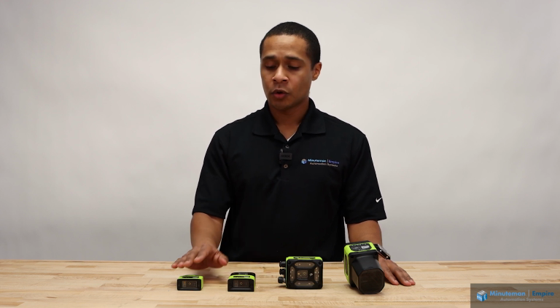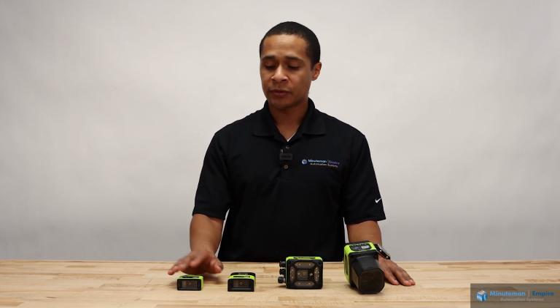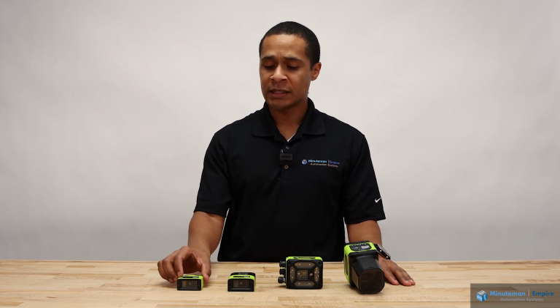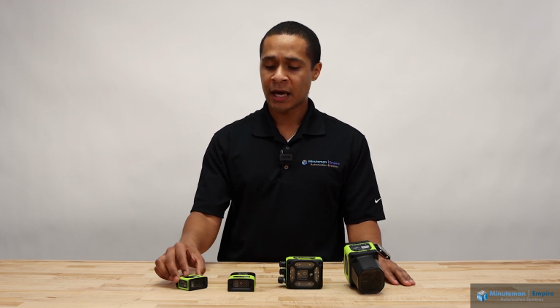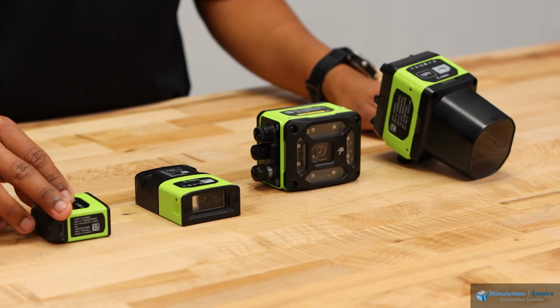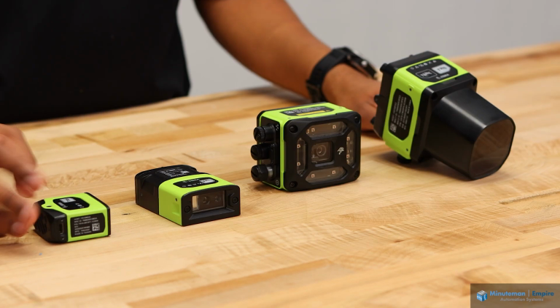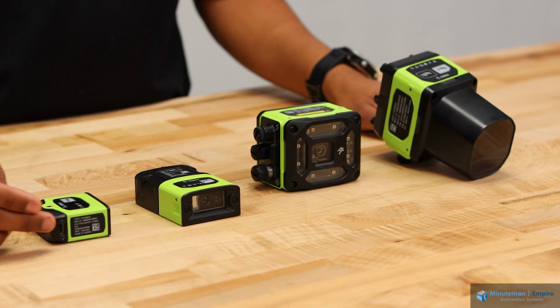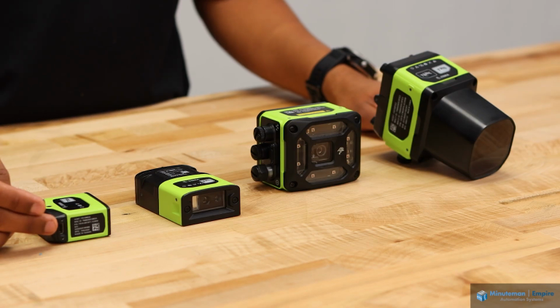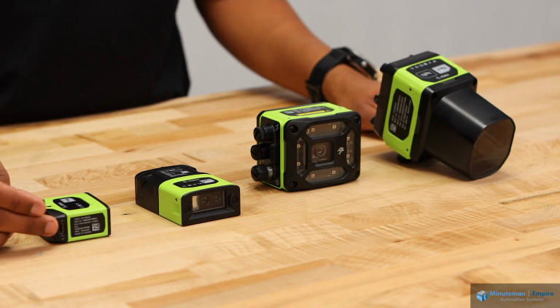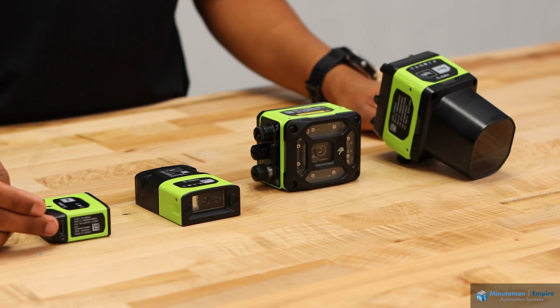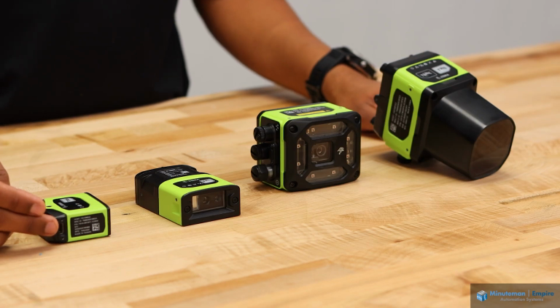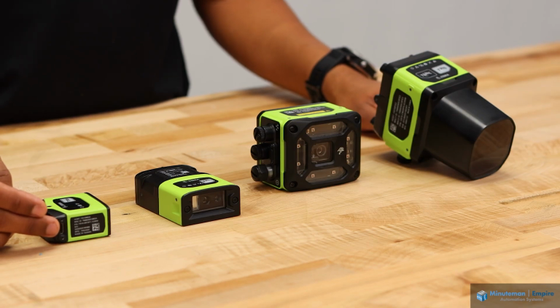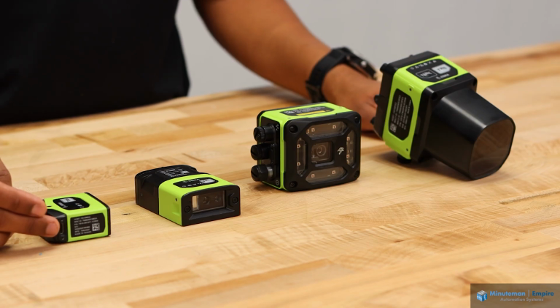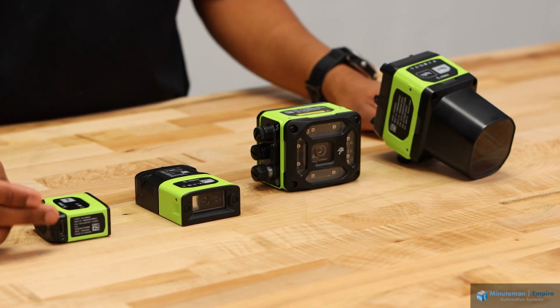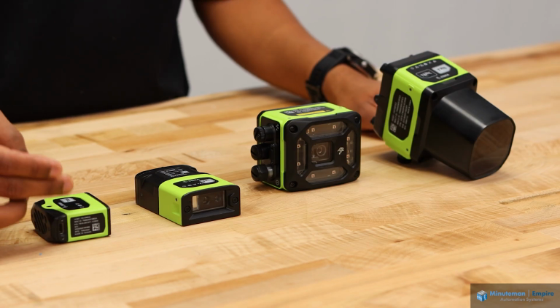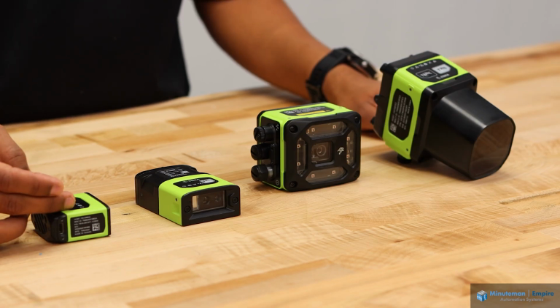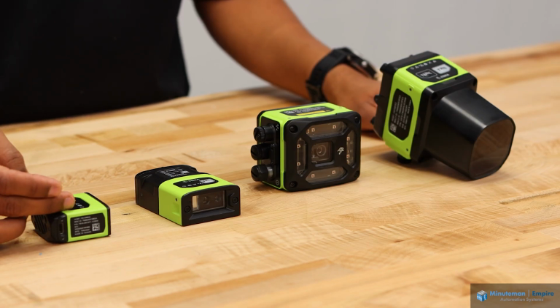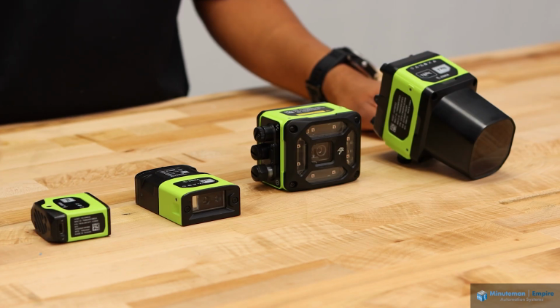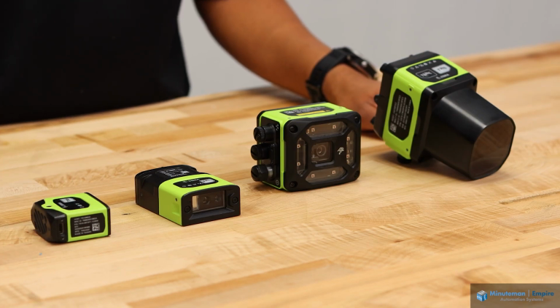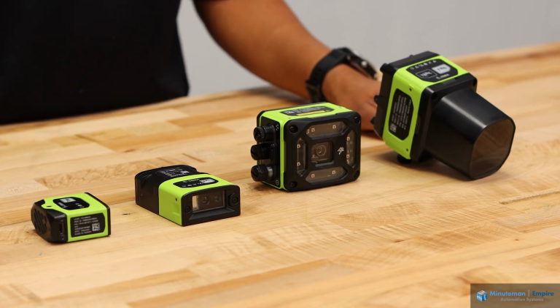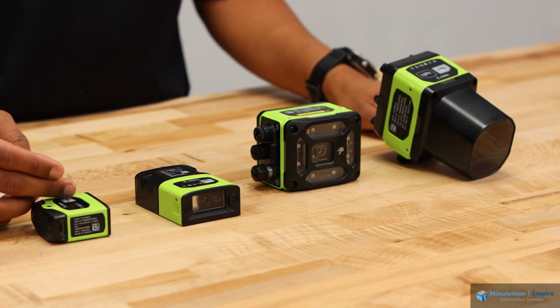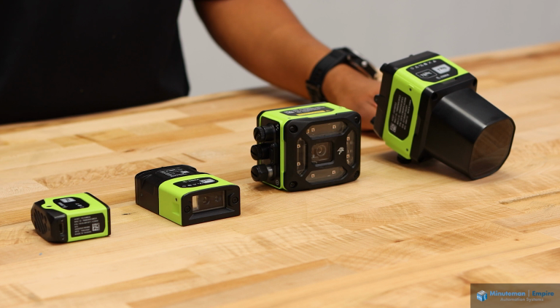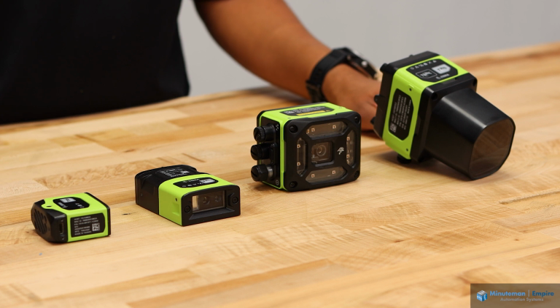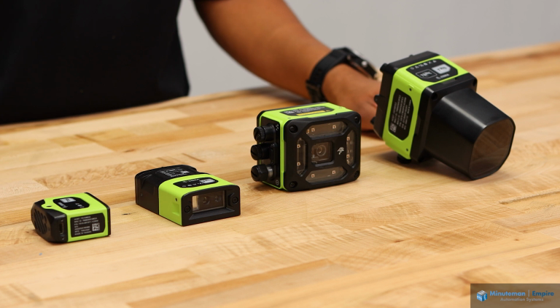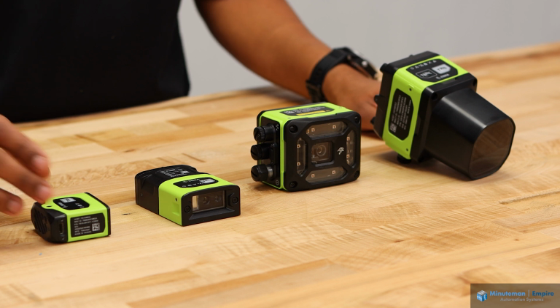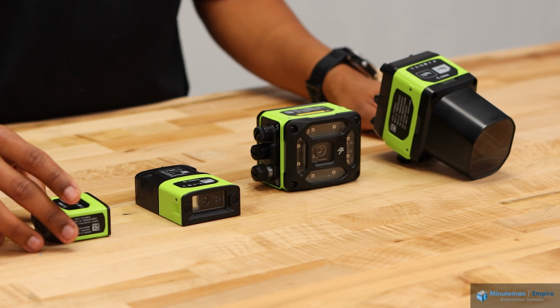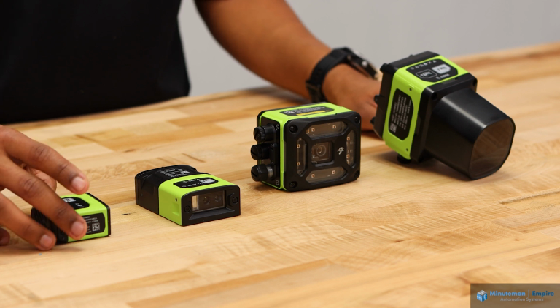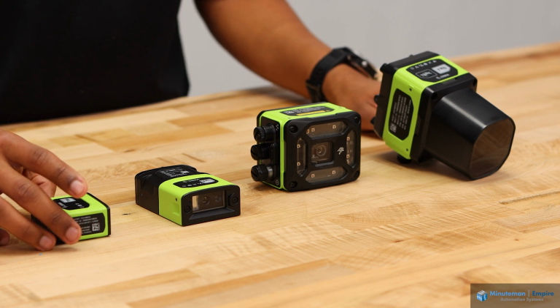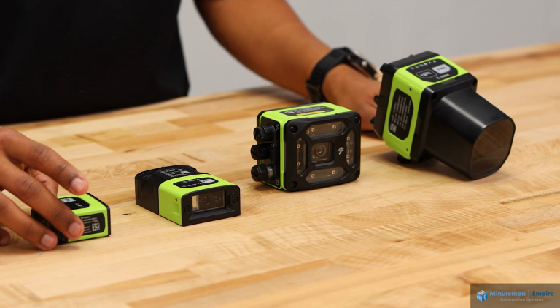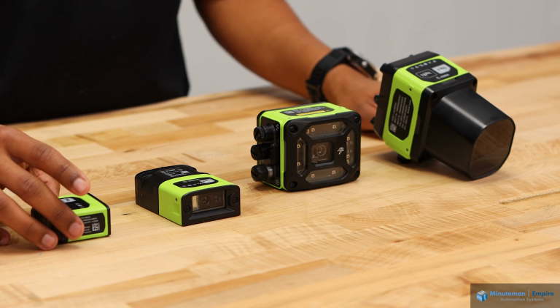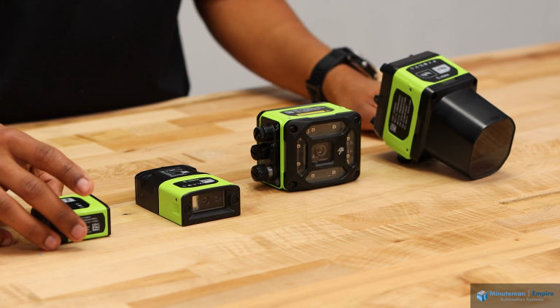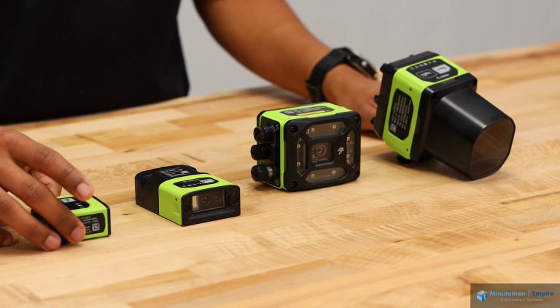With the FS10, we have a USB-C port for connectivity to plug into your printer, your PC, or any device looking for code information.